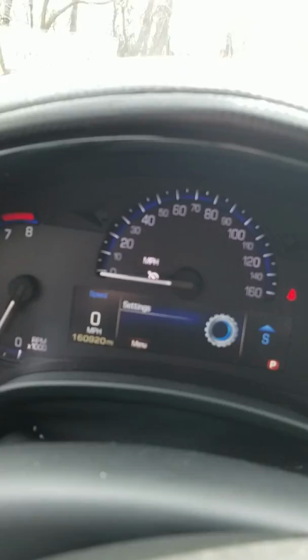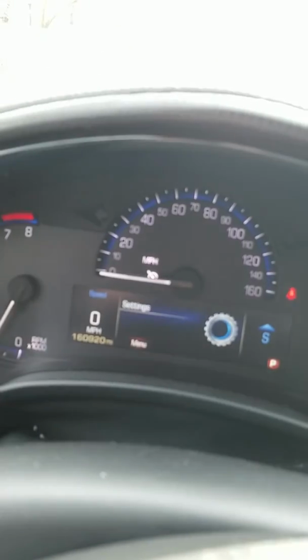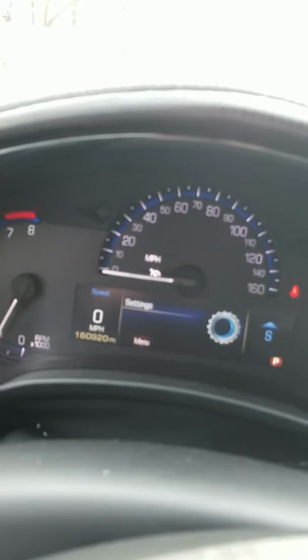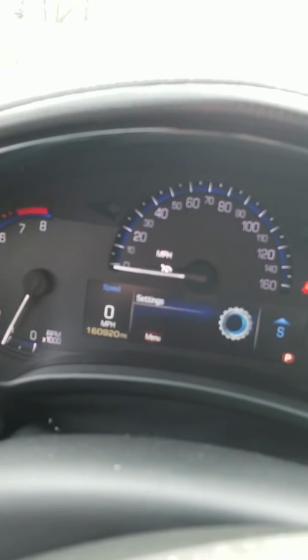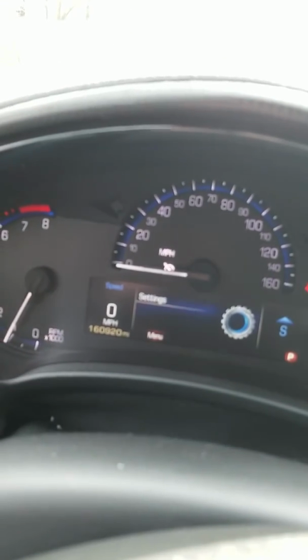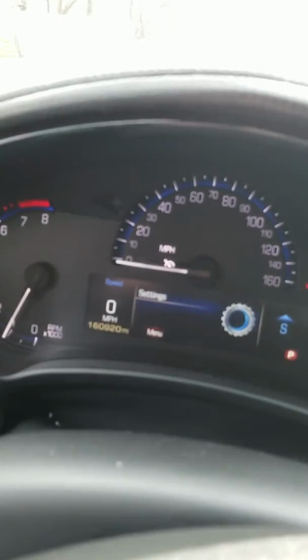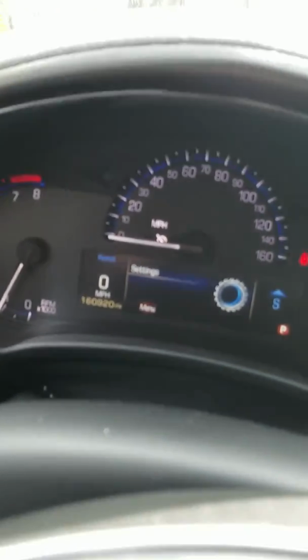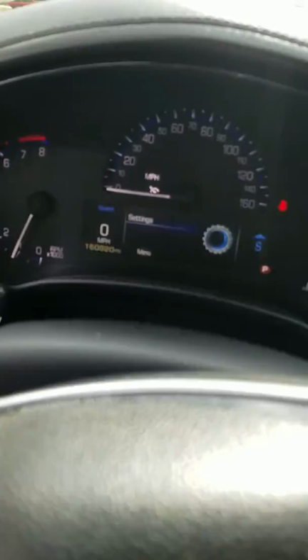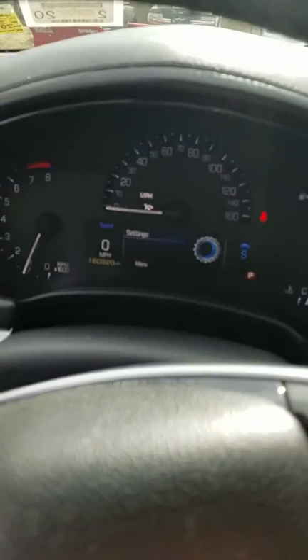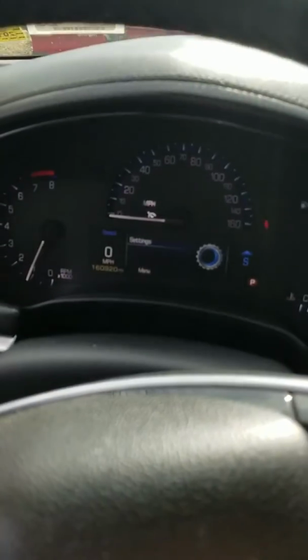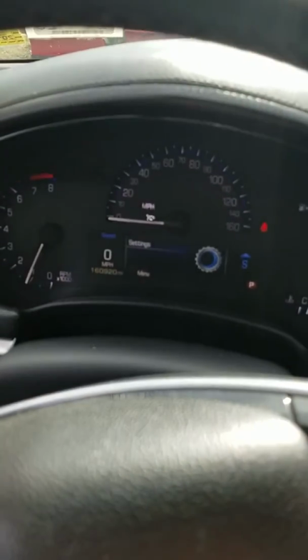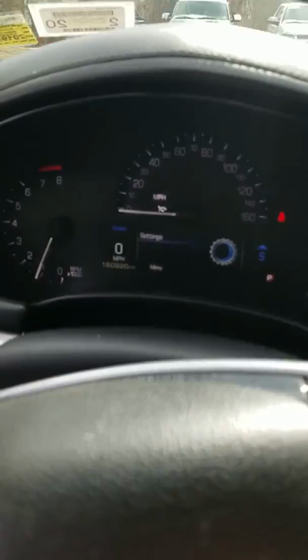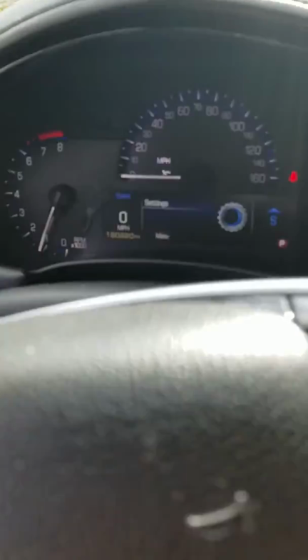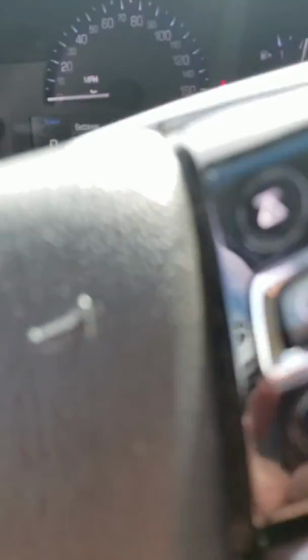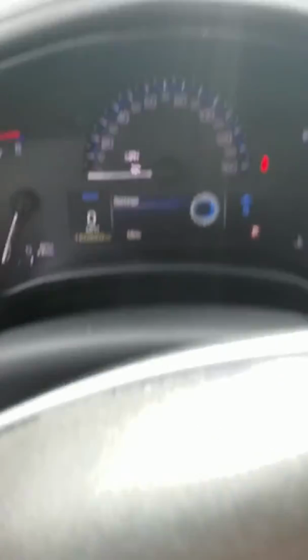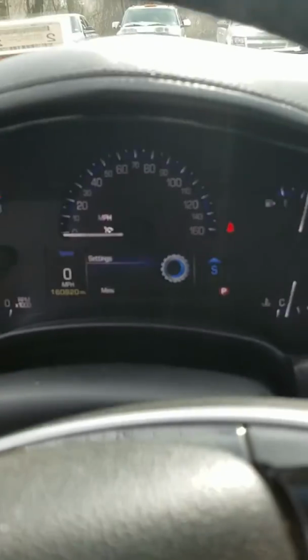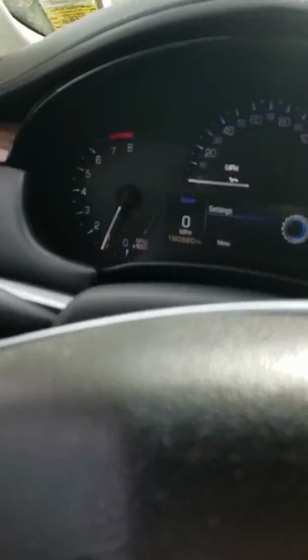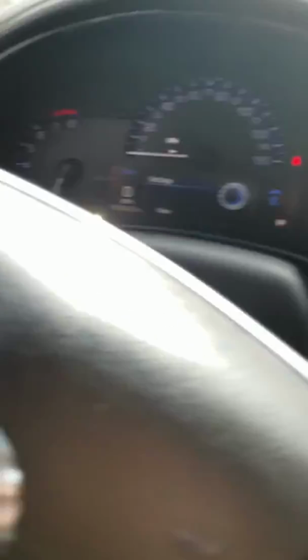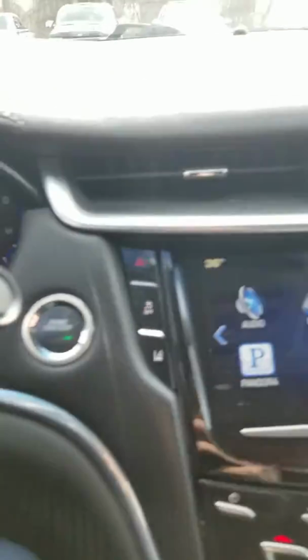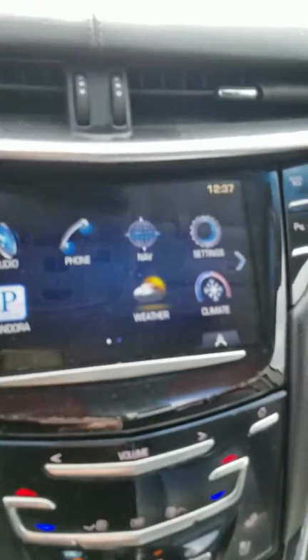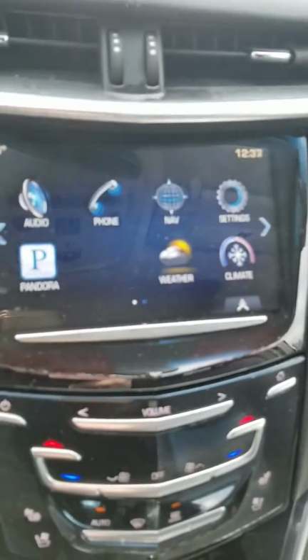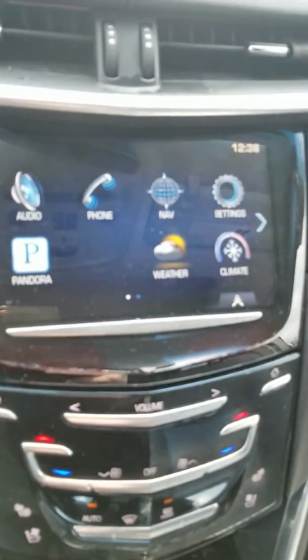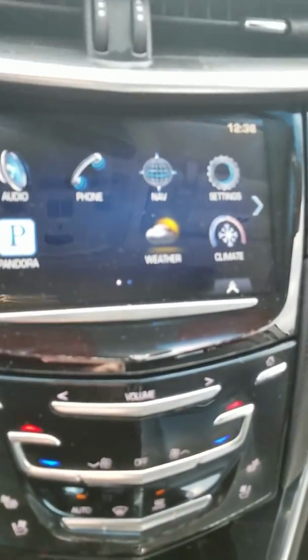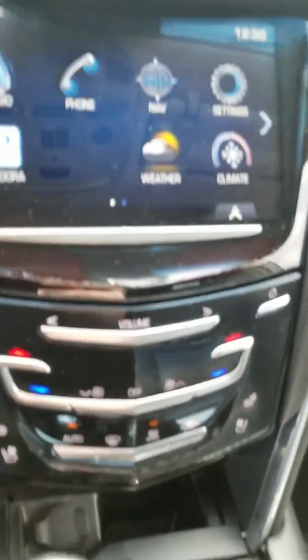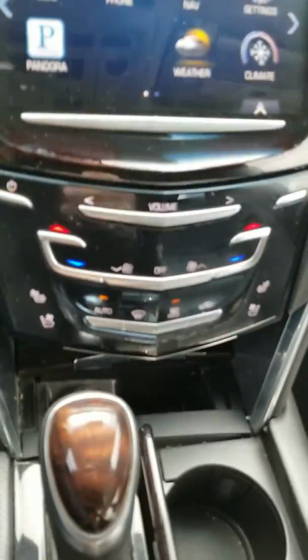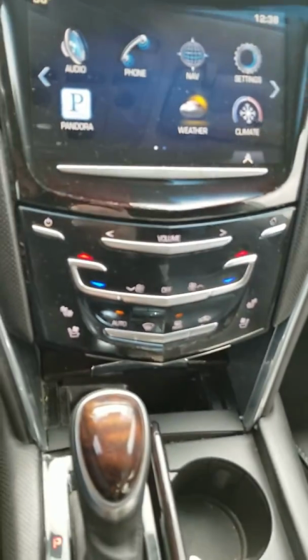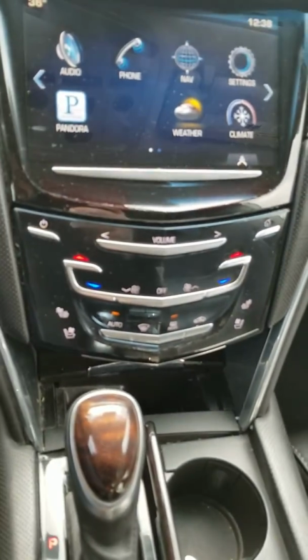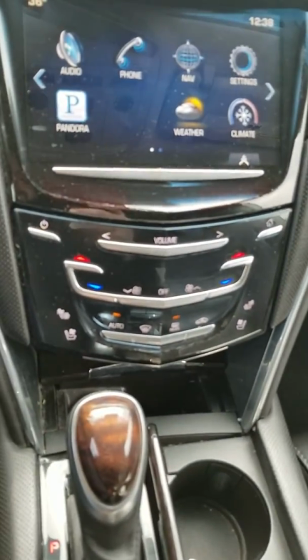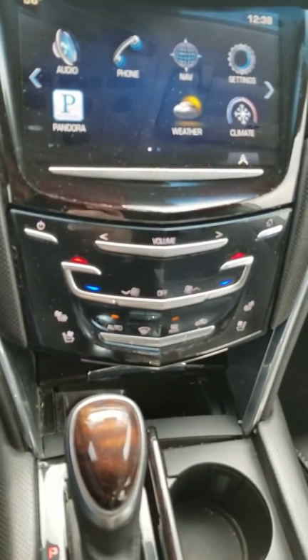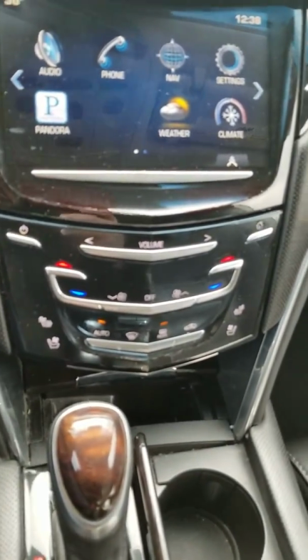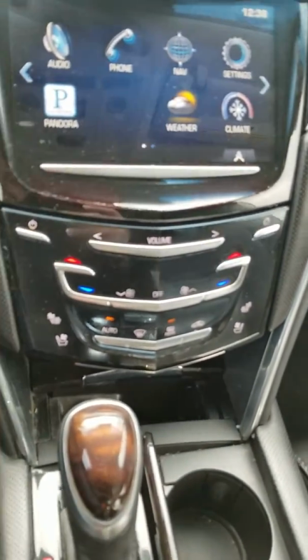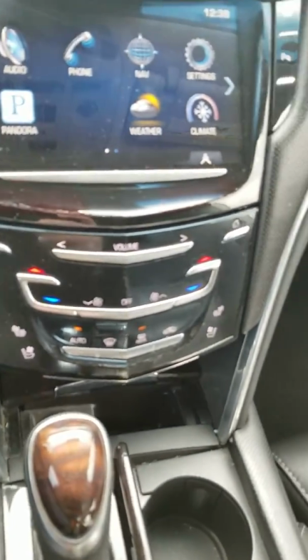There's your mileage: 160,920. No lights on at all. And here's a shot of everything — the heated and cooled seats and everything else.